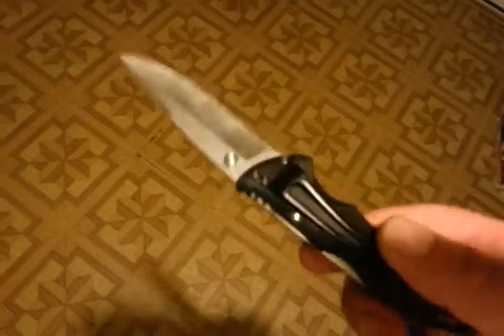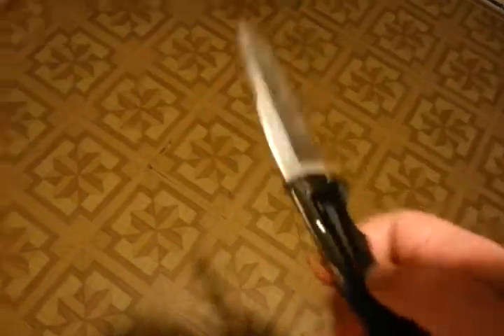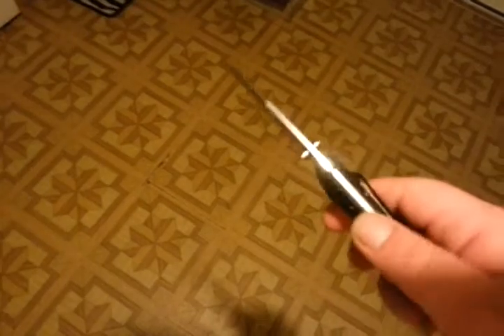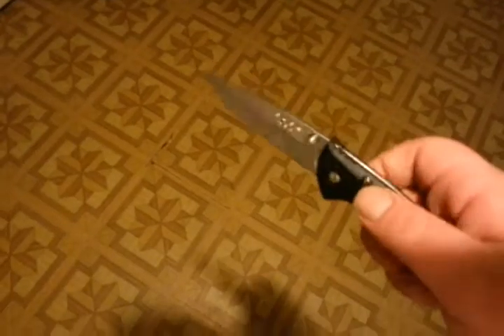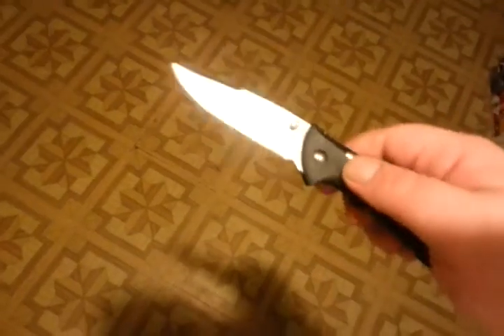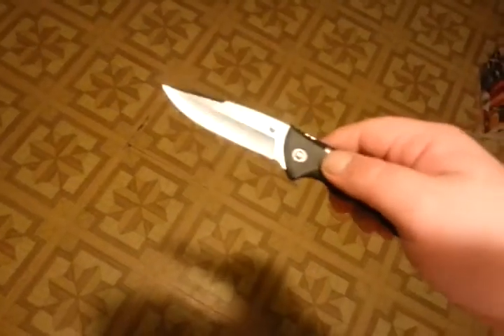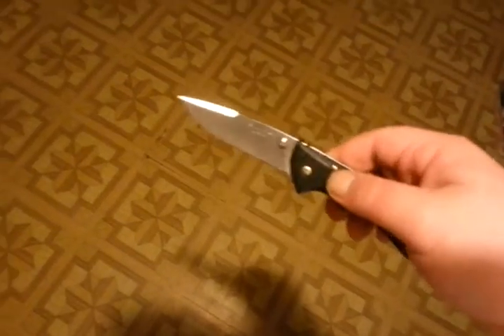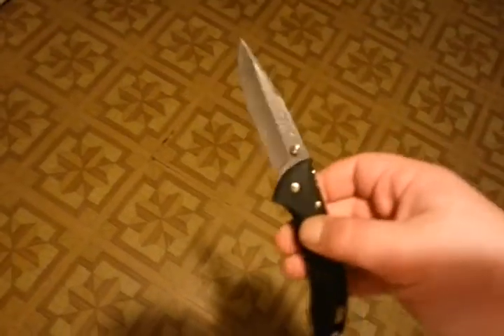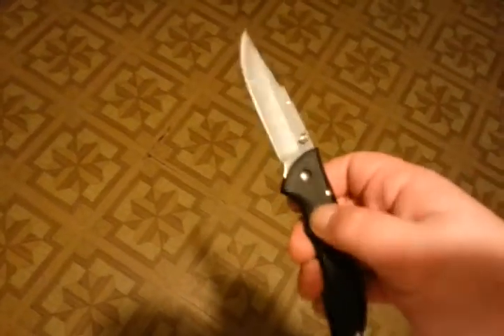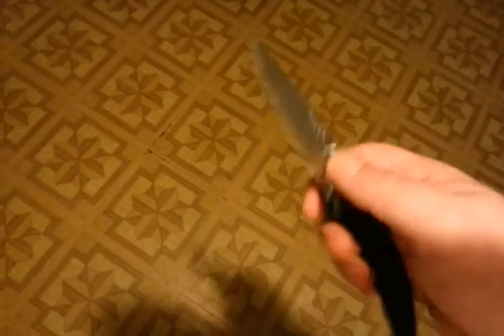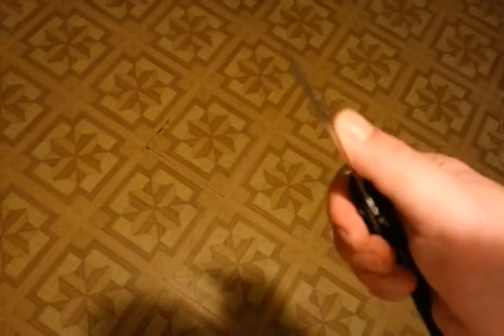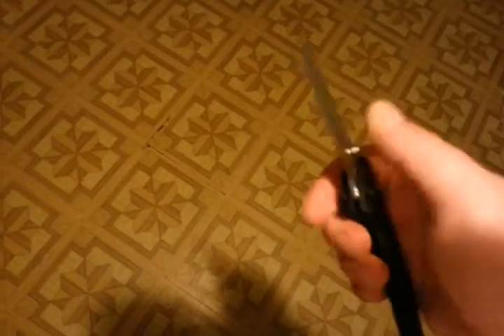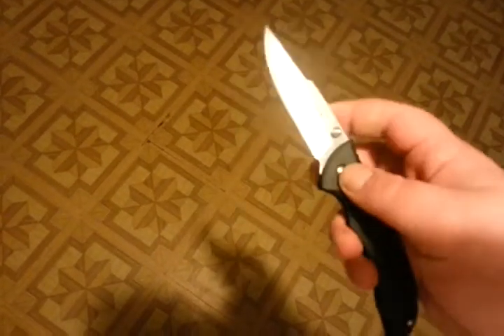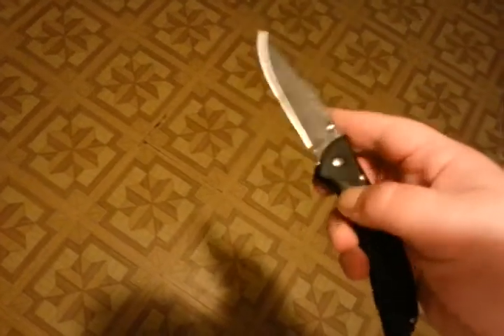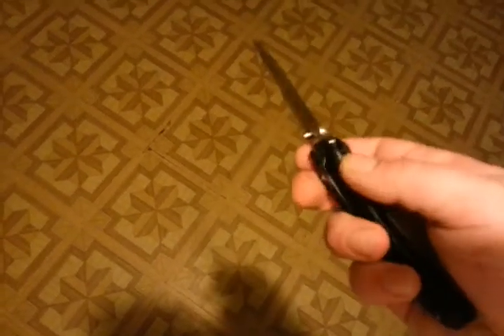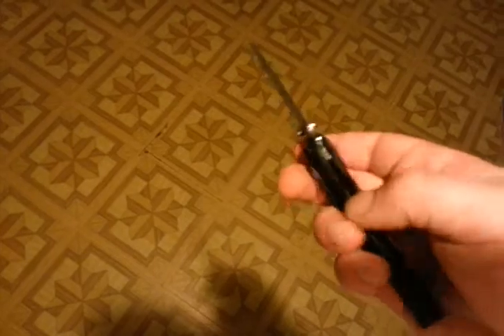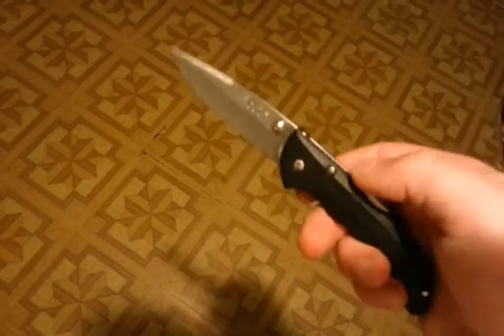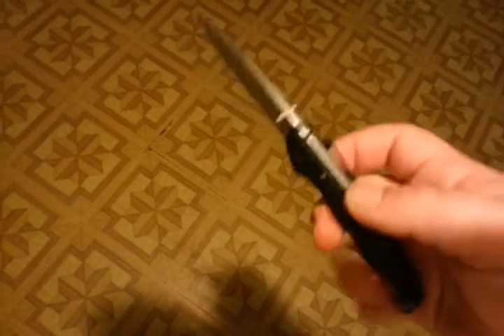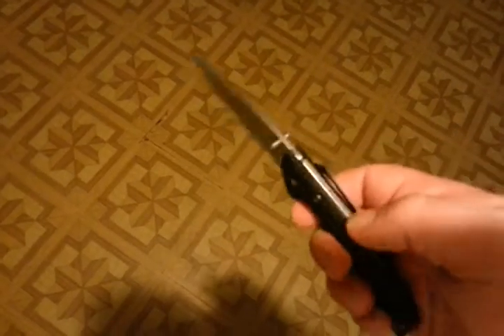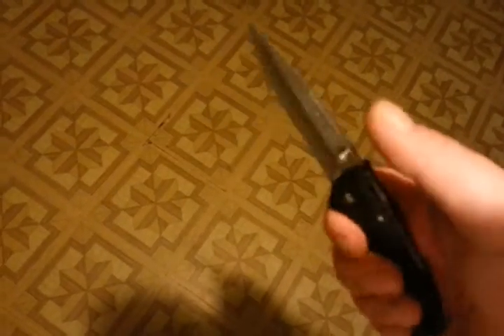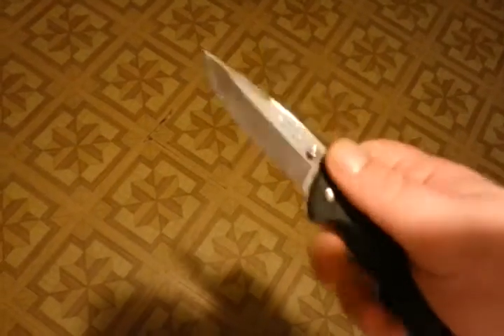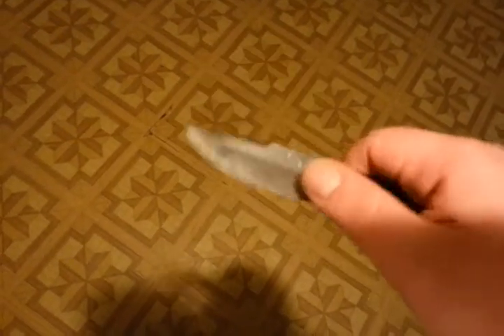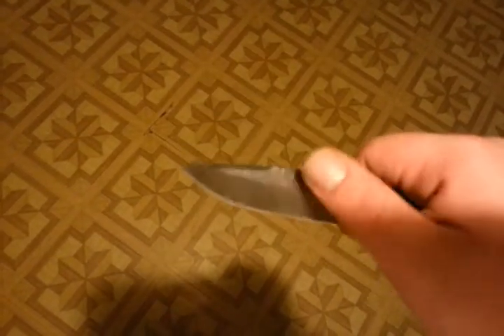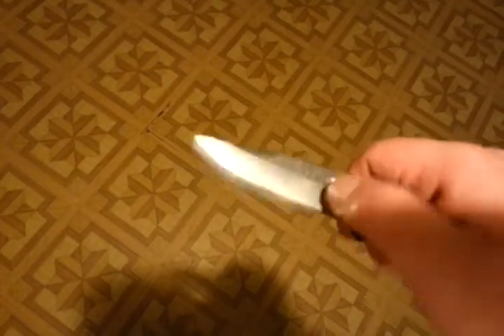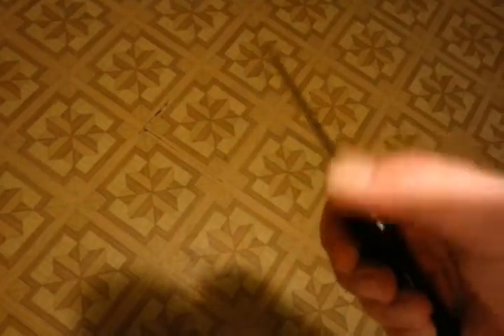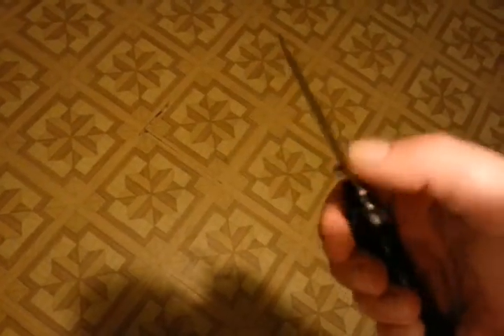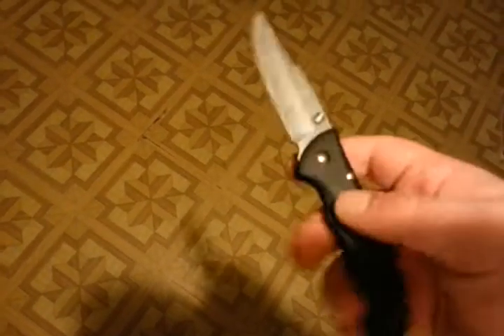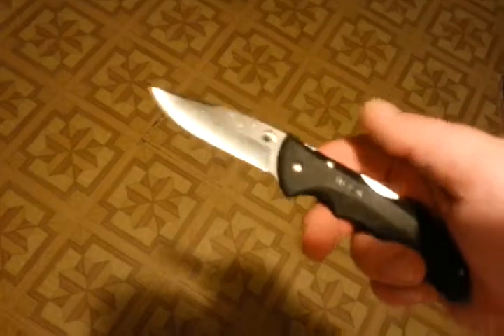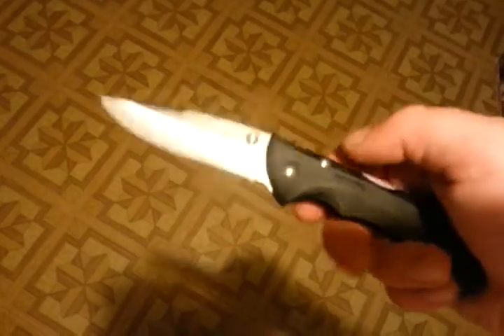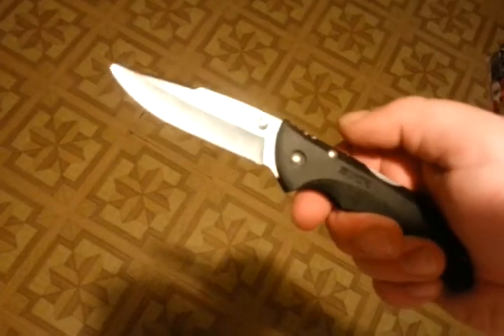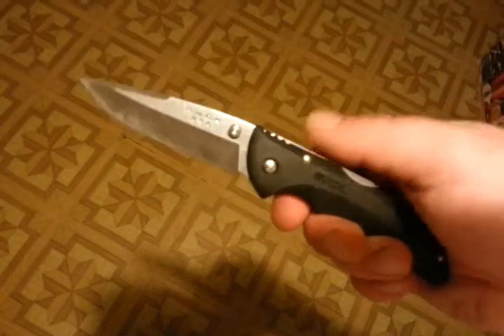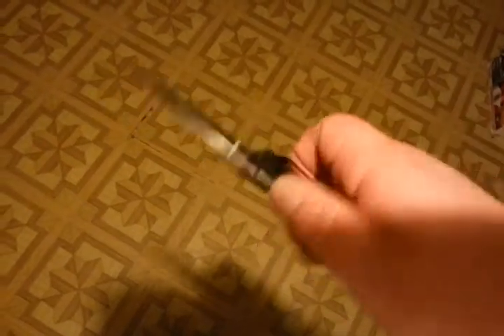When I first got this thing, I freaking hated it. It sucked — the blade play and everything, no frame, kind of weak. It has a lot of play that way and that way.